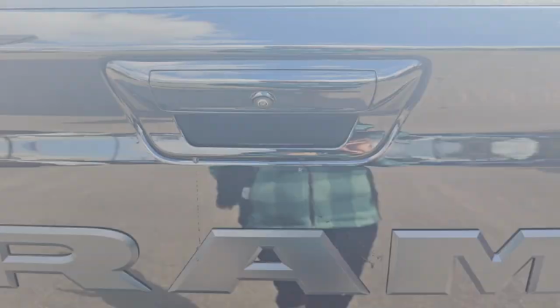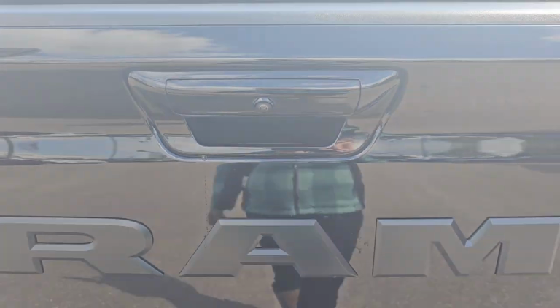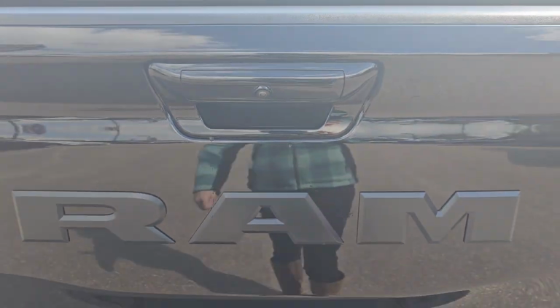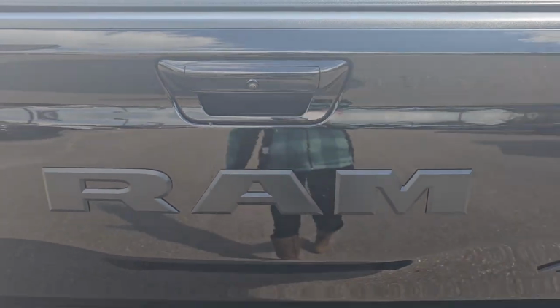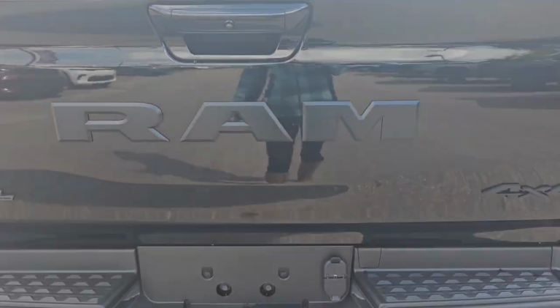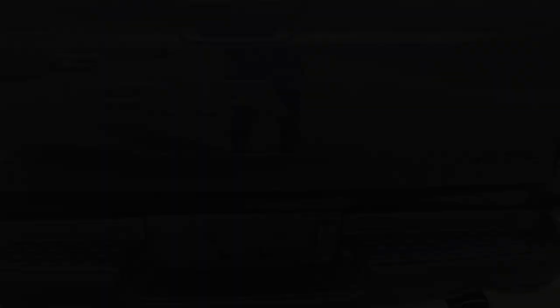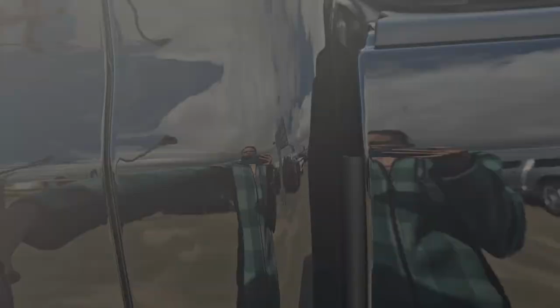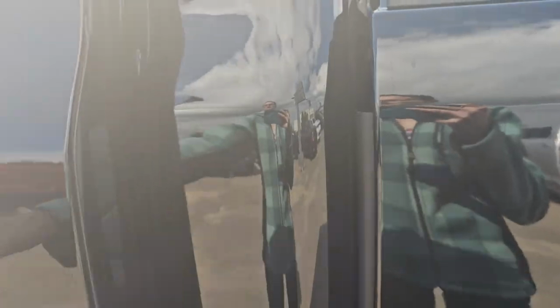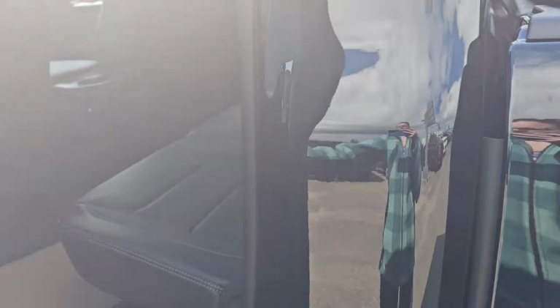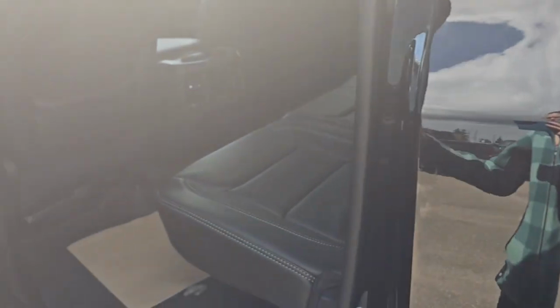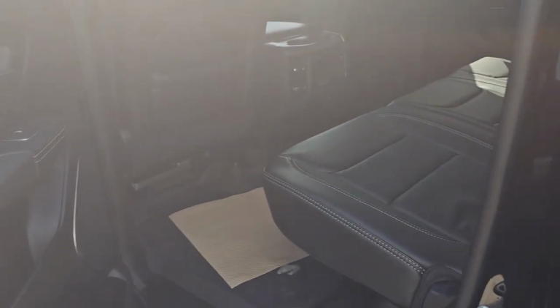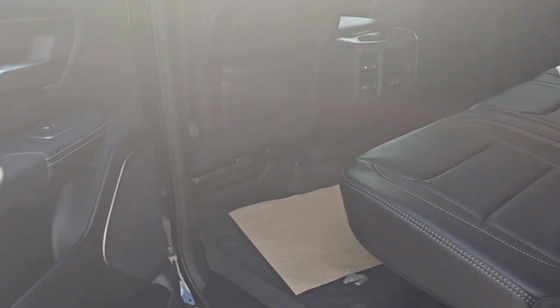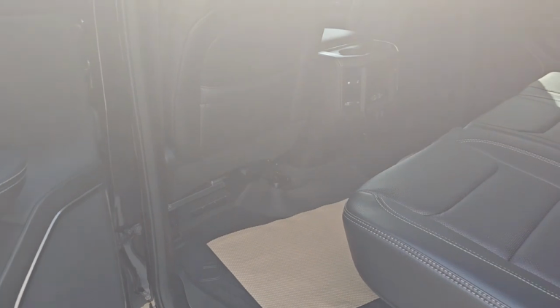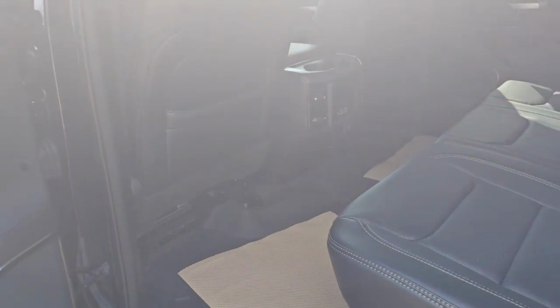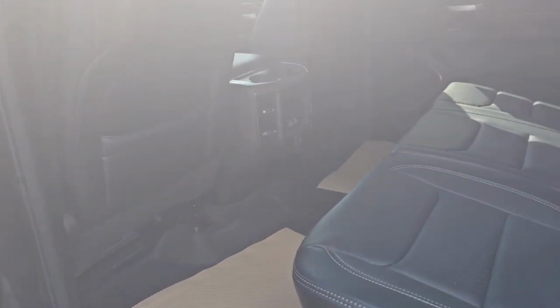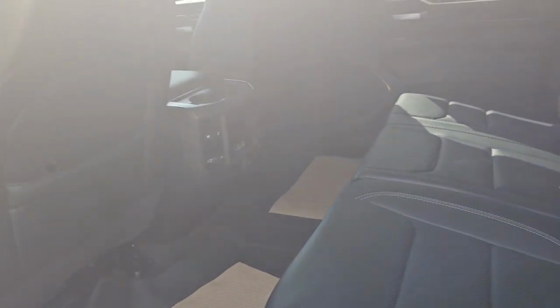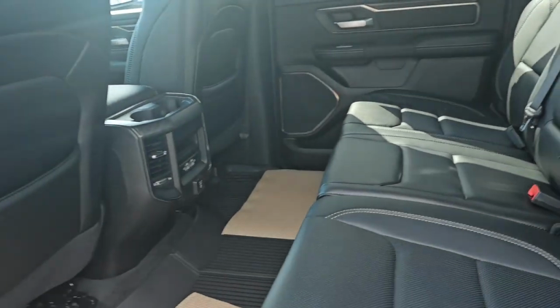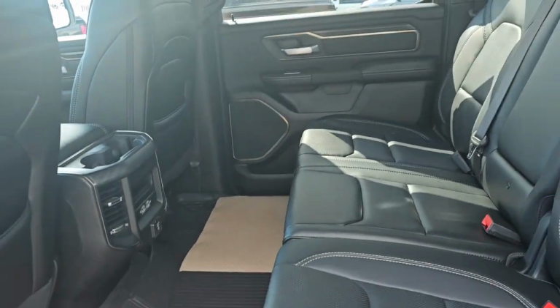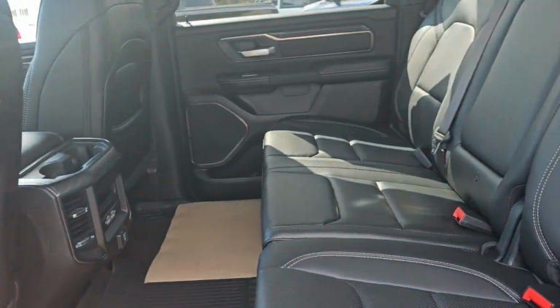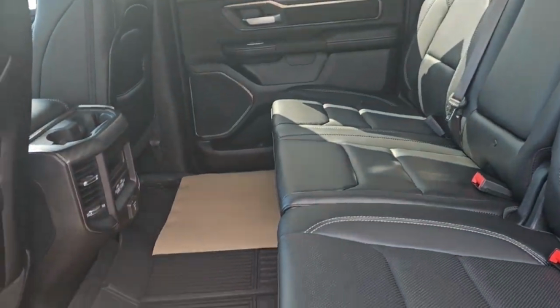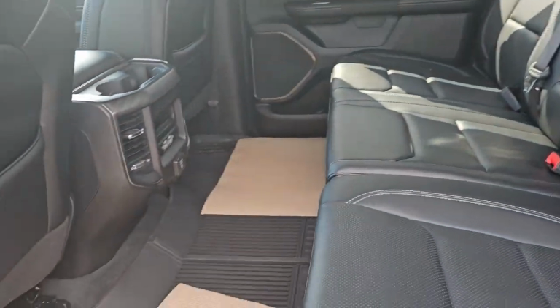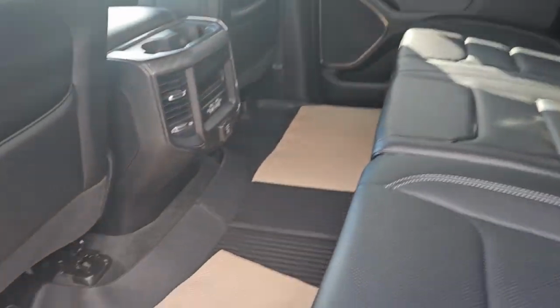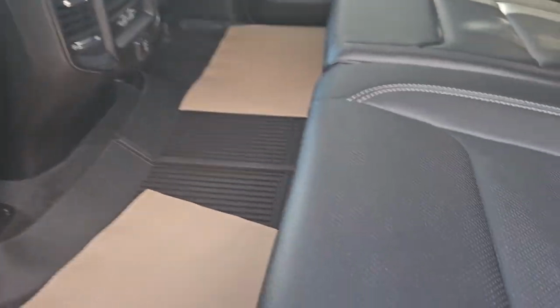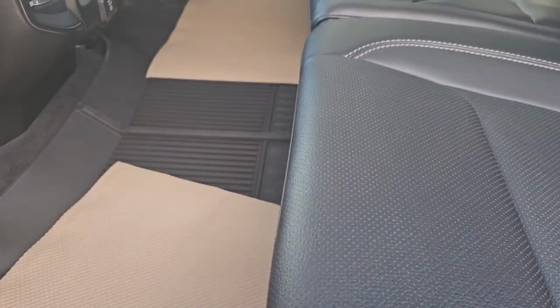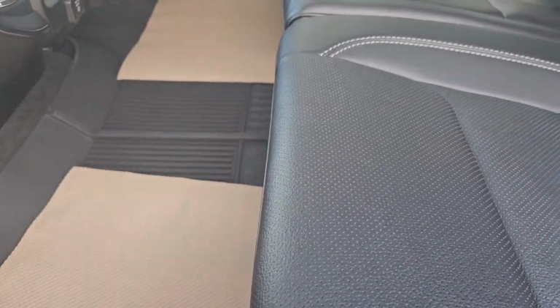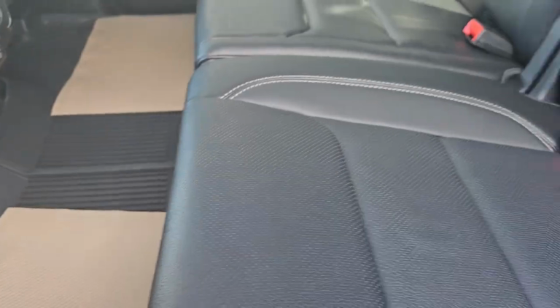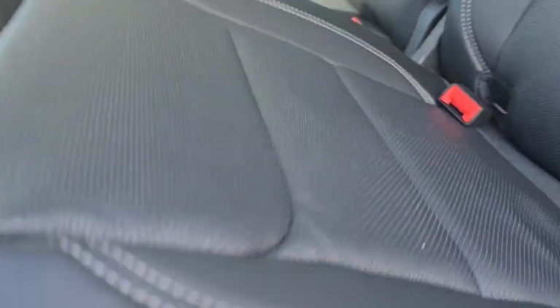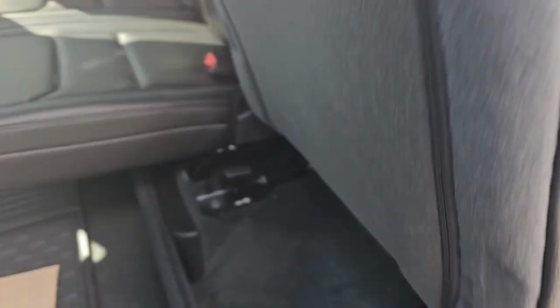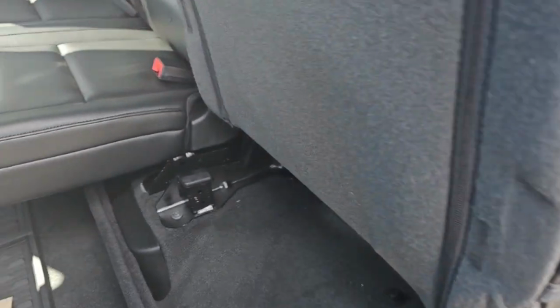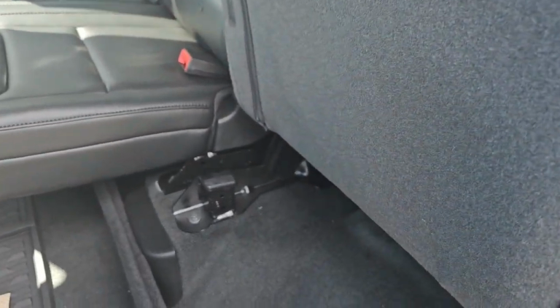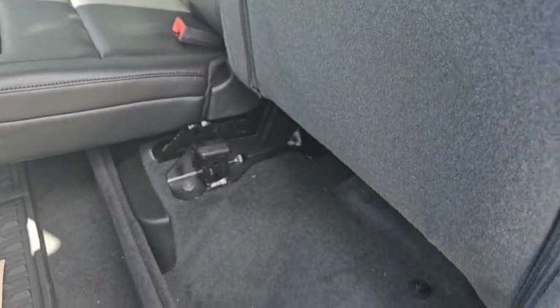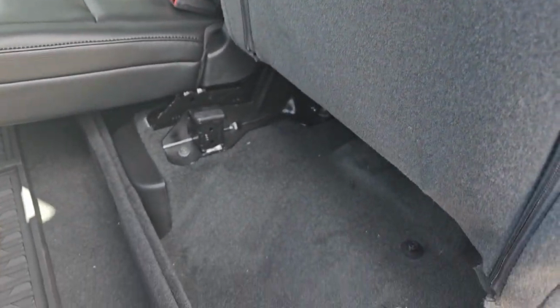Let's take a look at the second row, shall we? Taking a peek into the second row, this one is a crew cab, so there's lots and lots of storage space, lots of leg room, and under seat storage.